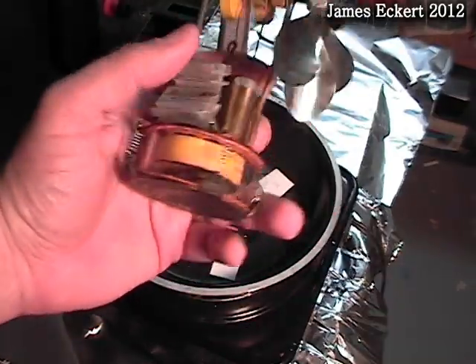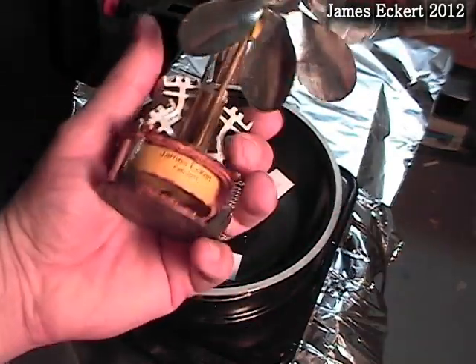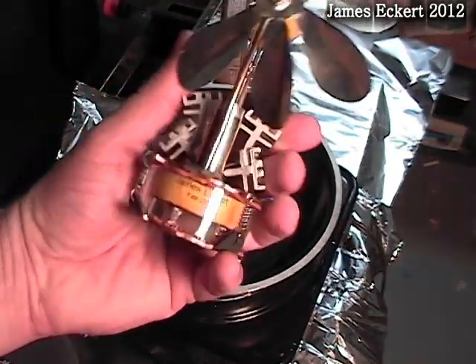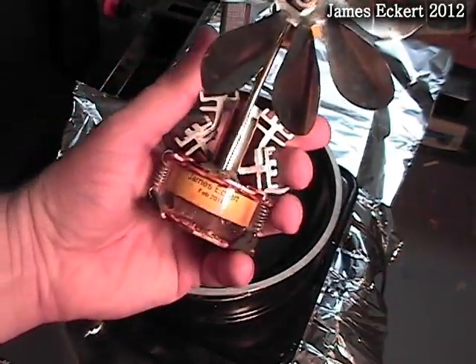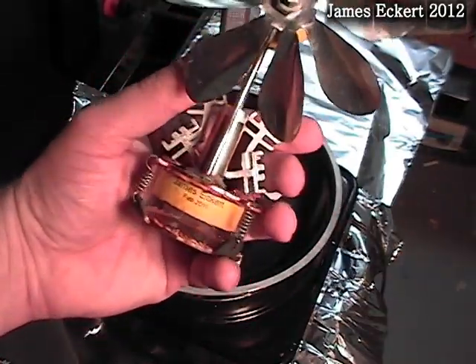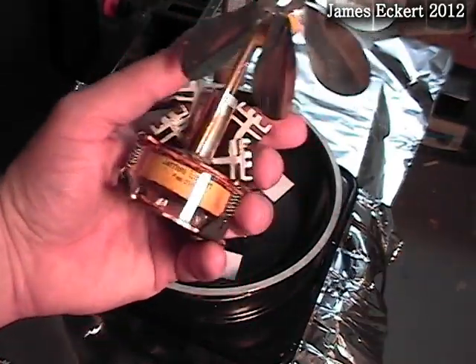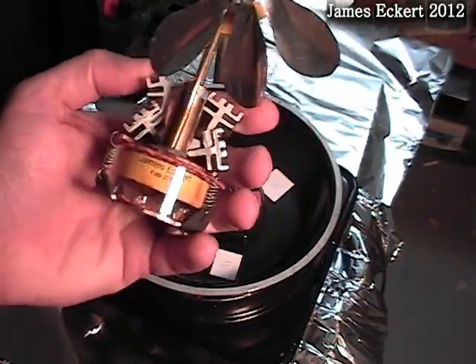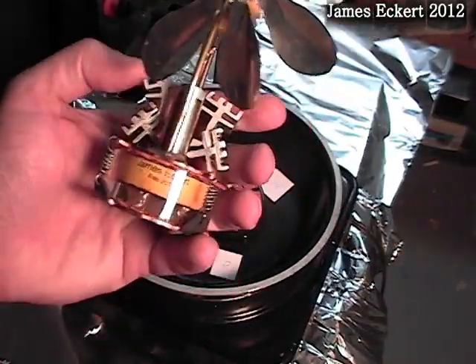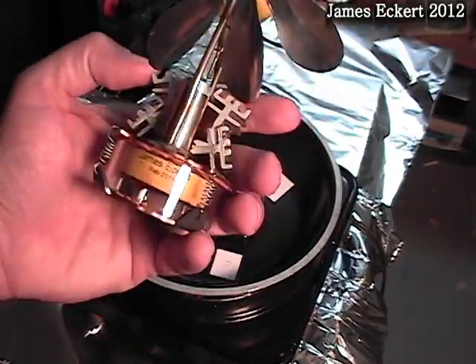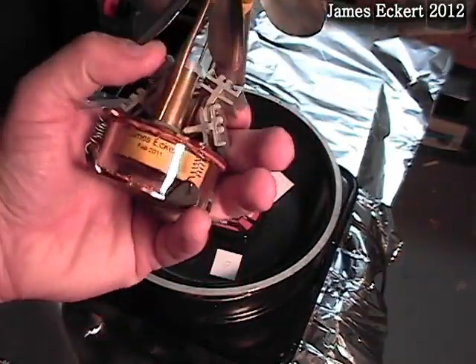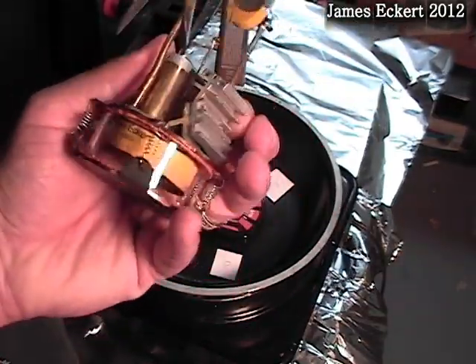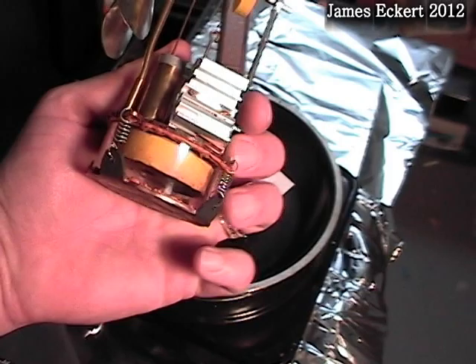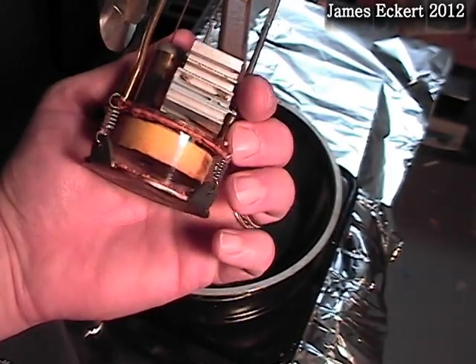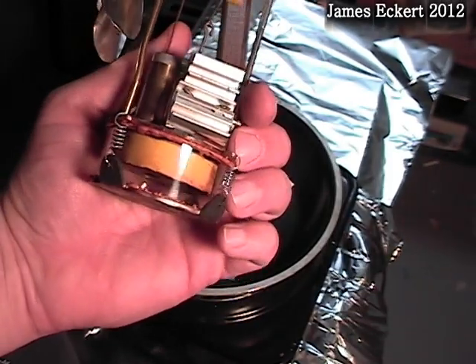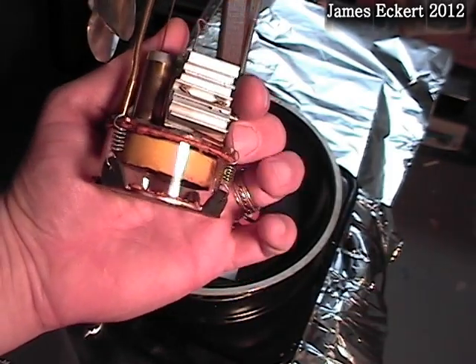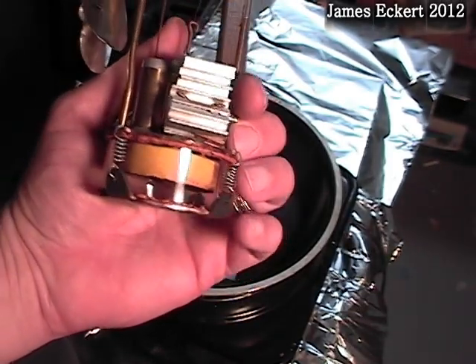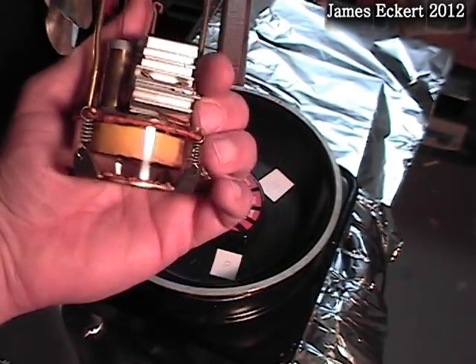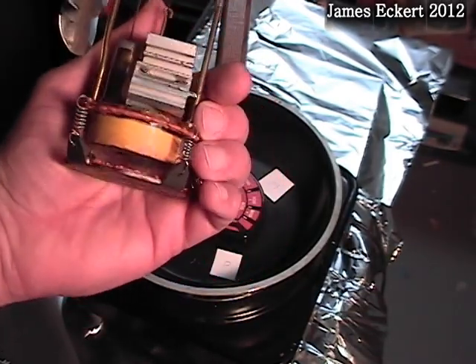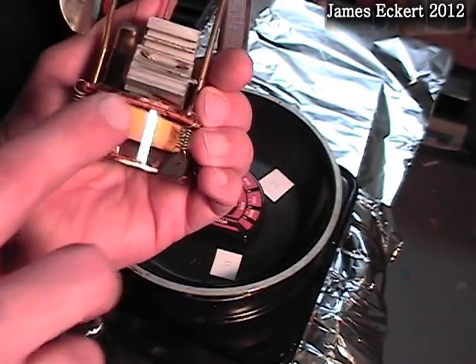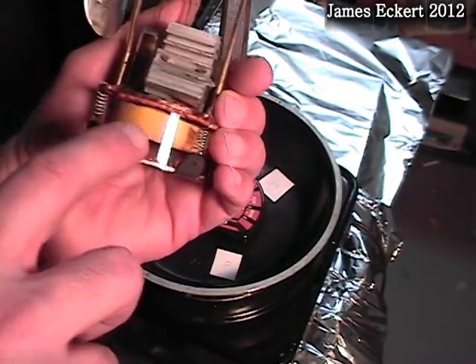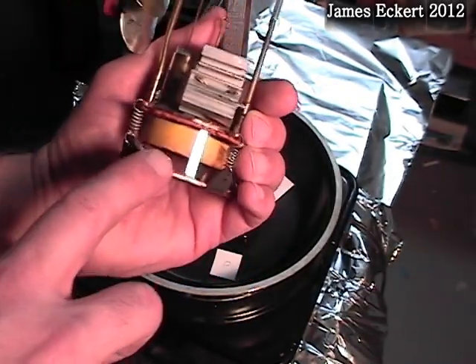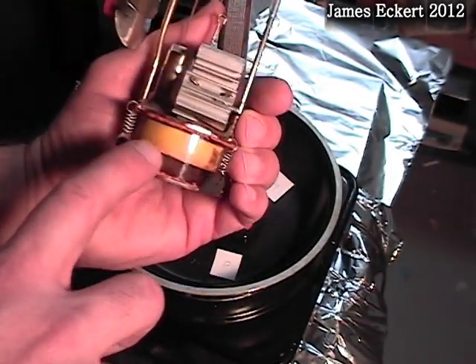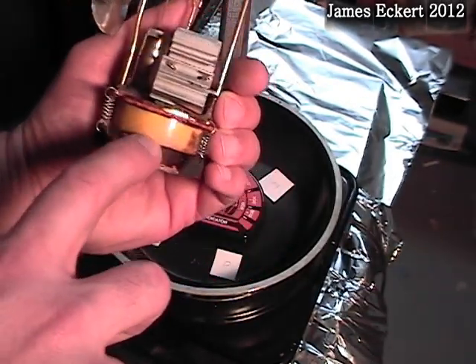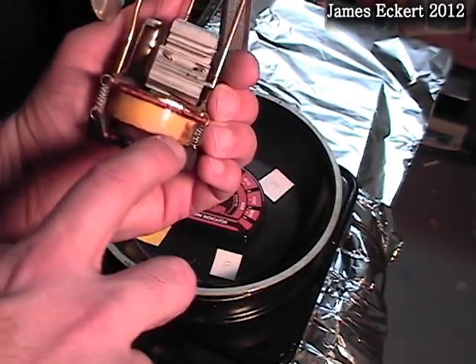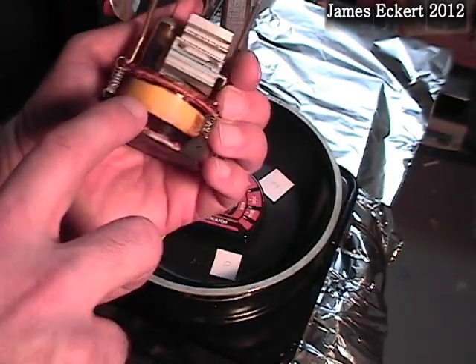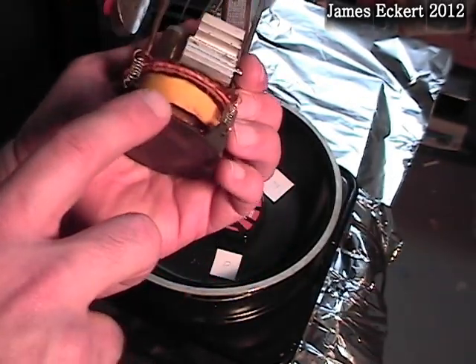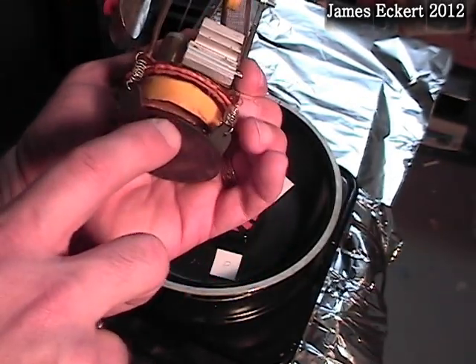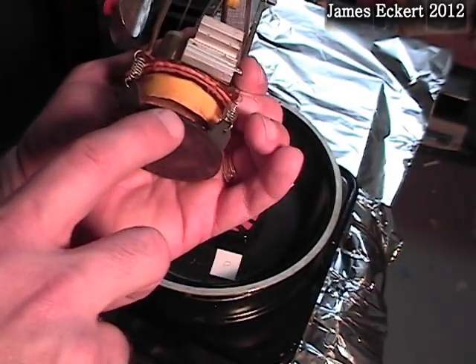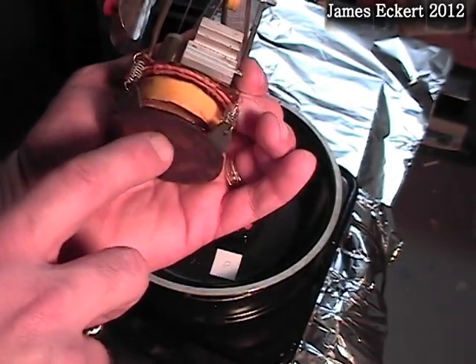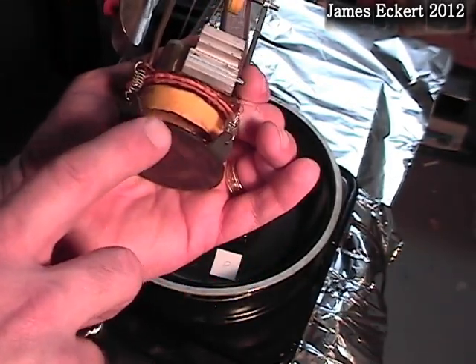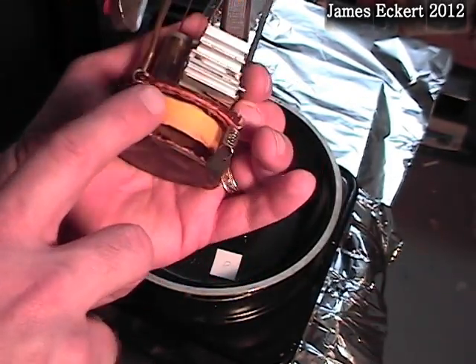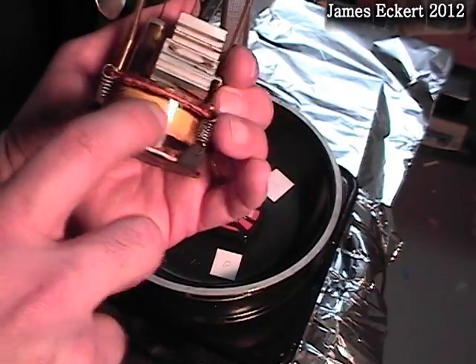Here's my copper top engine. It has at least 100 hours of runtime on it at temperatures up to 700 degrees Fahrenheit. You can see the displacer has some discoloration on the bottom.